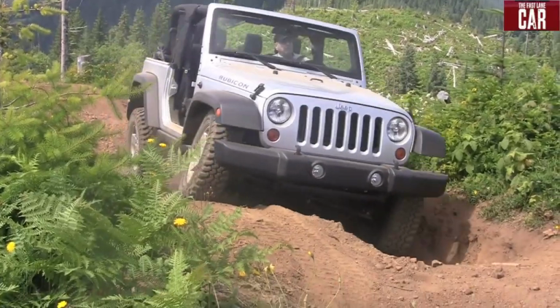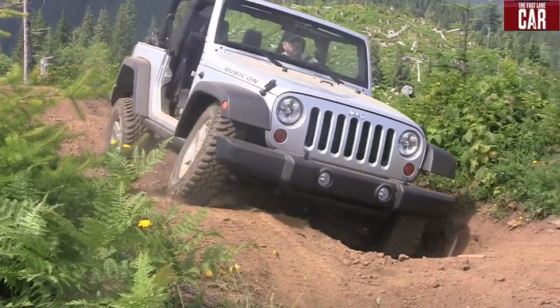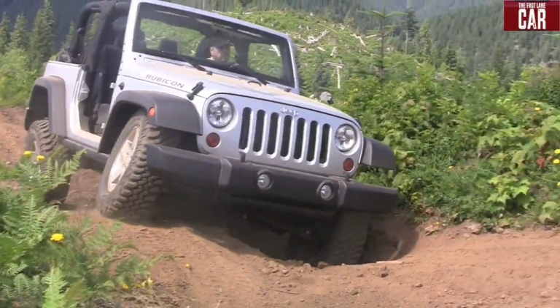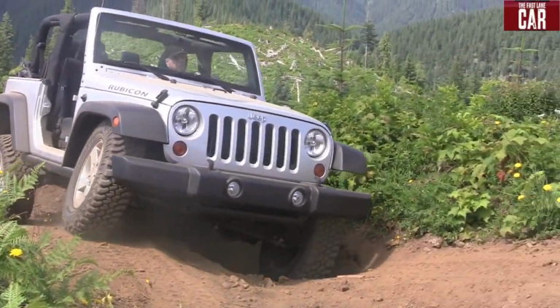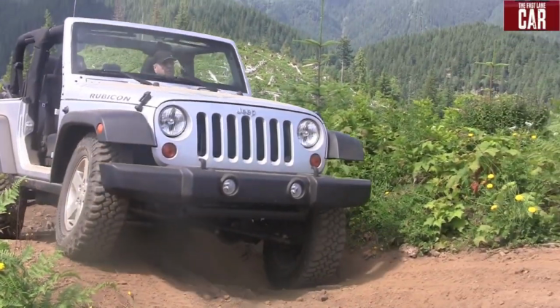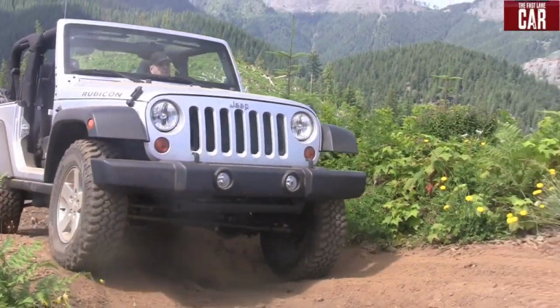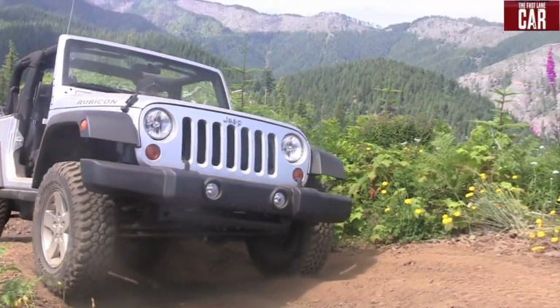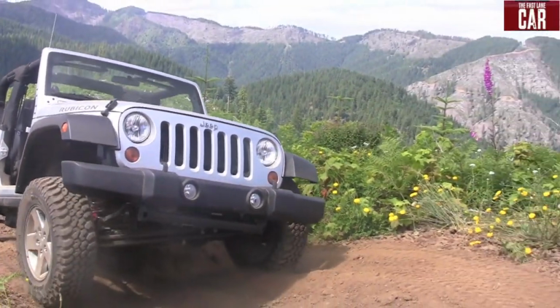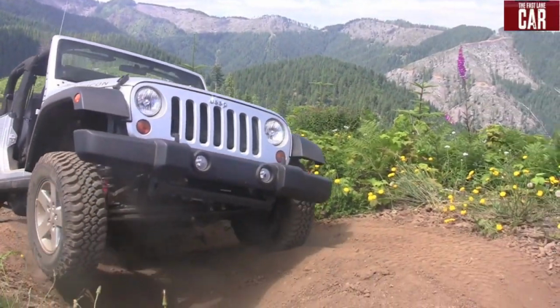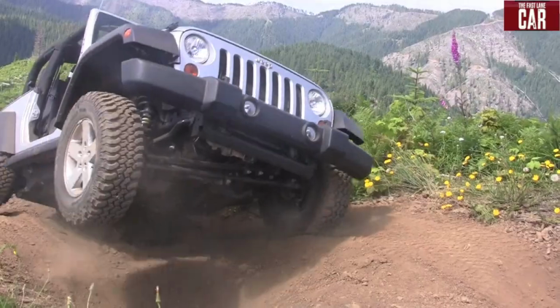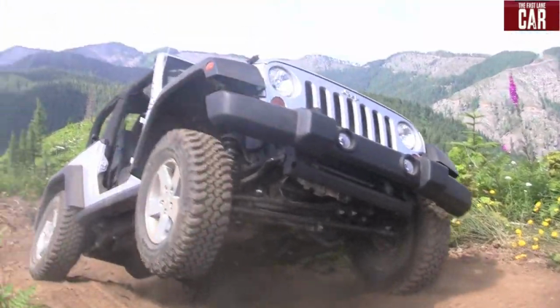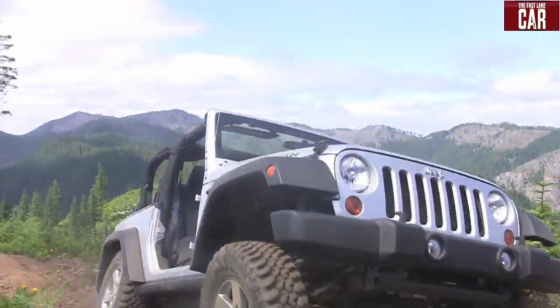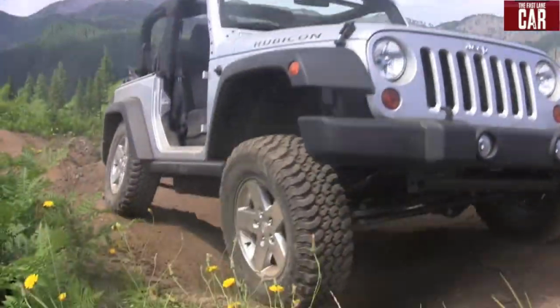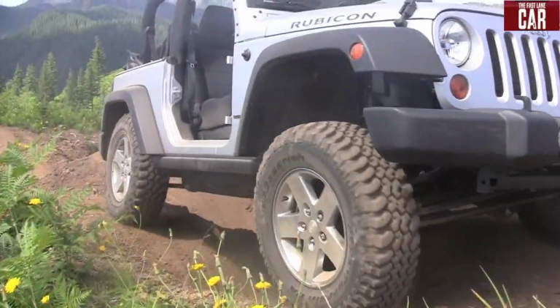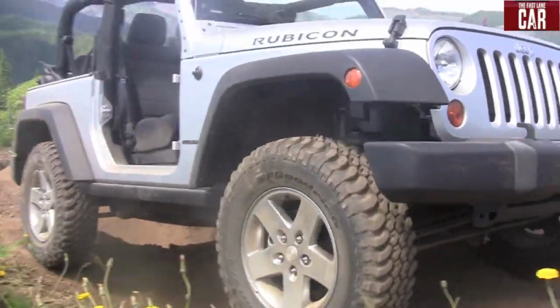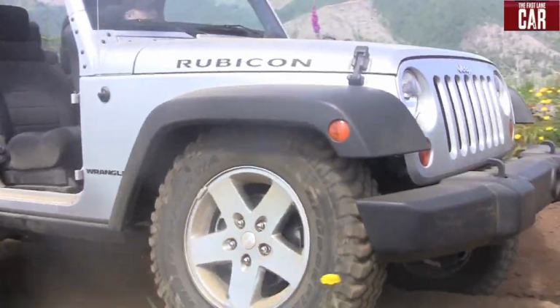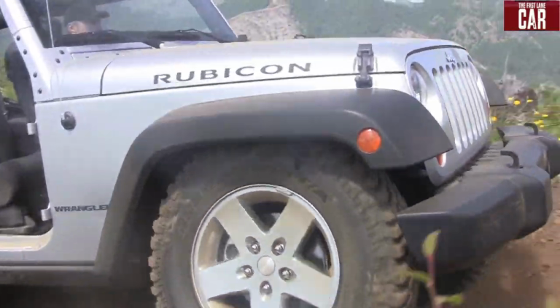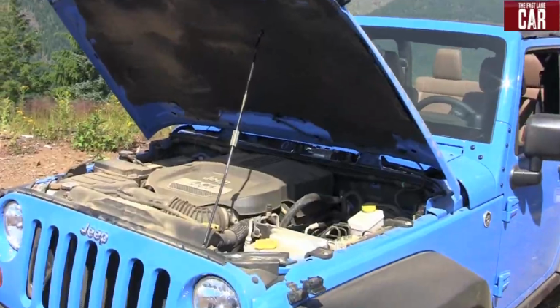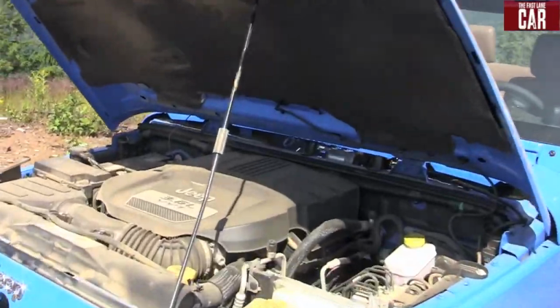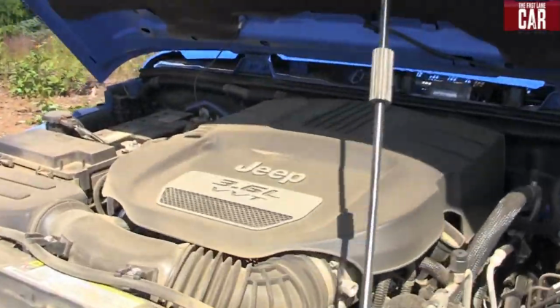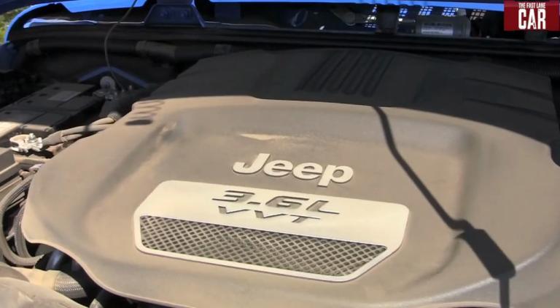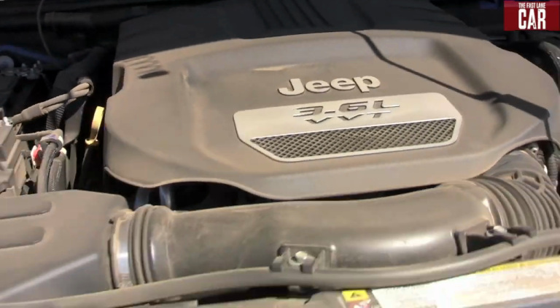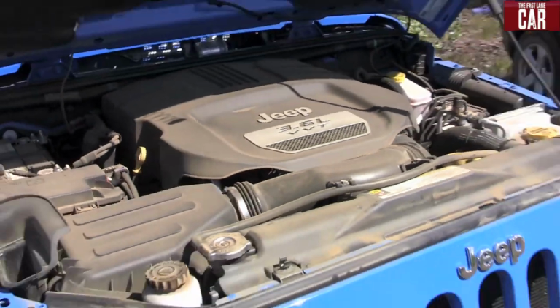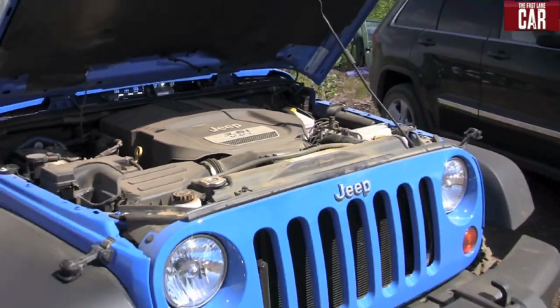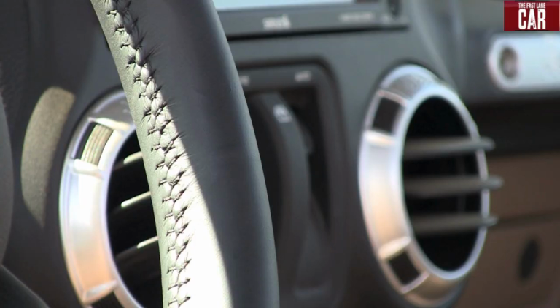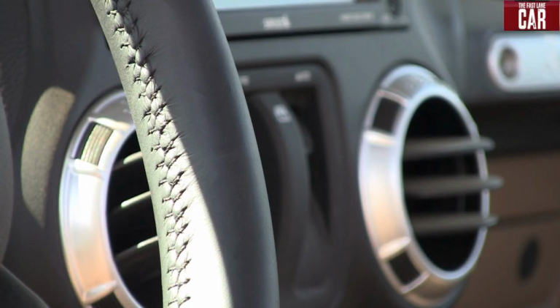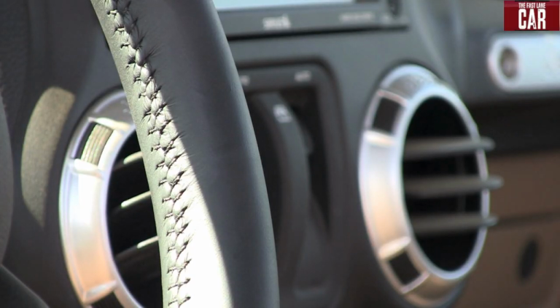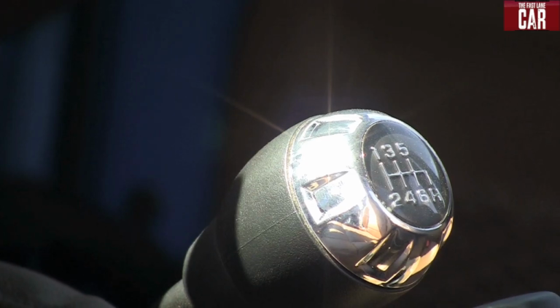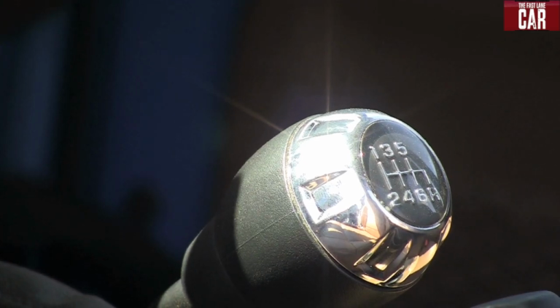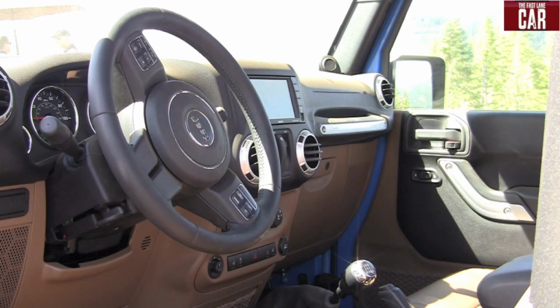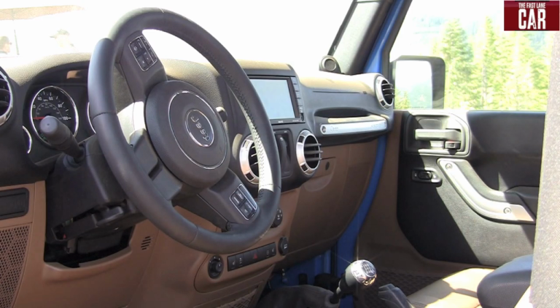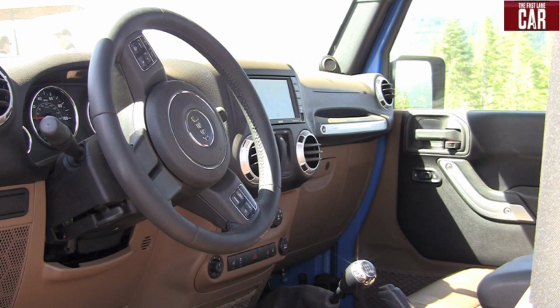More horsepower, more torque, and even better fuel economy. And best of all, the new Pentastar now comes mated with a five-speed automatic, or get this, a six-speed manual. Combine that with the 2011's new interior, and you've almost got yourself a civilized Wrangler.